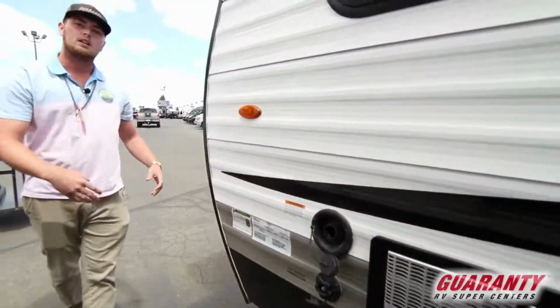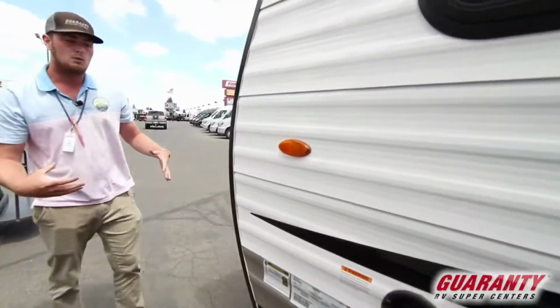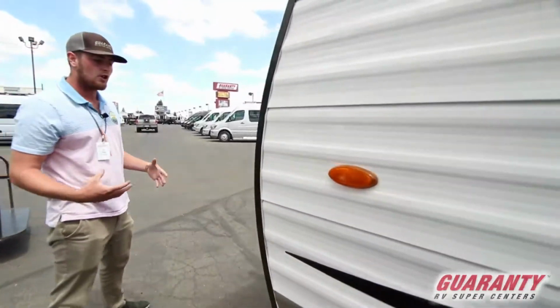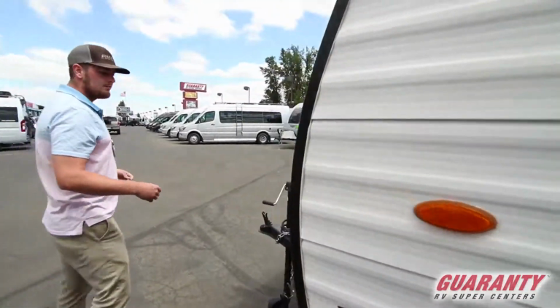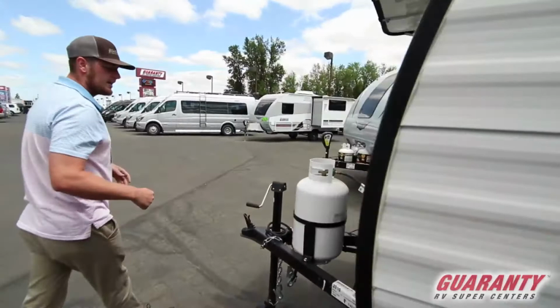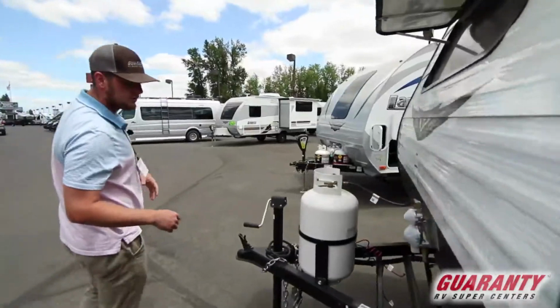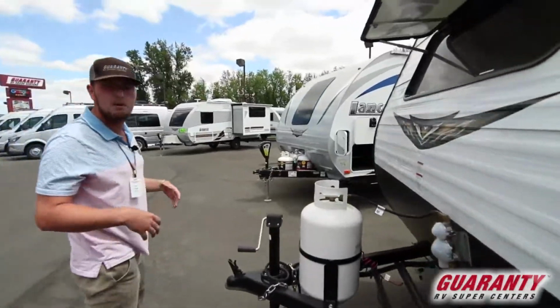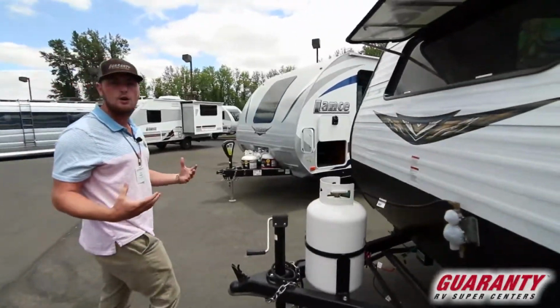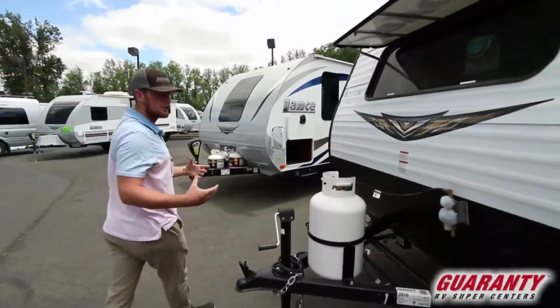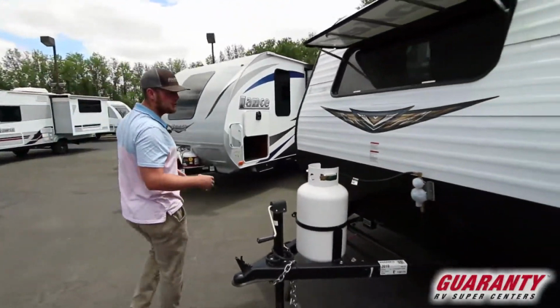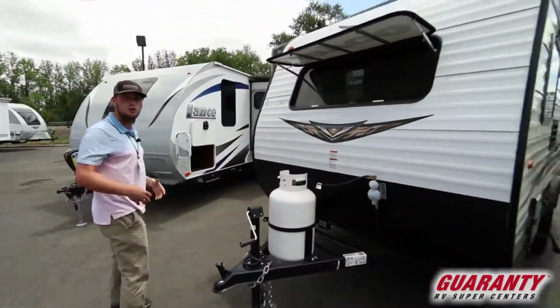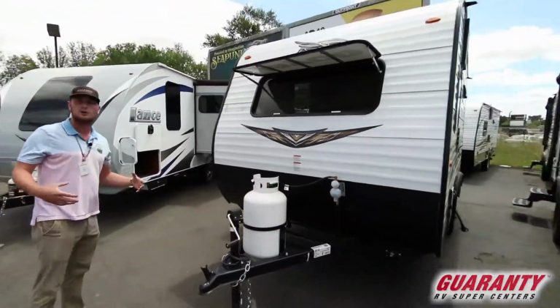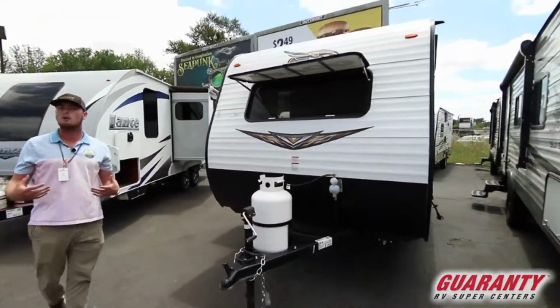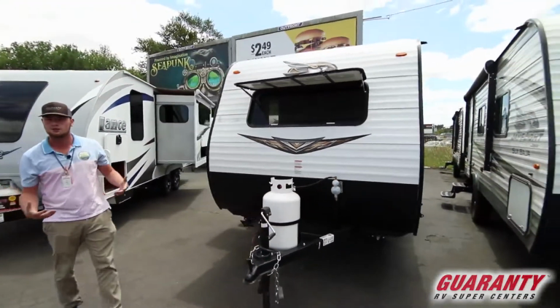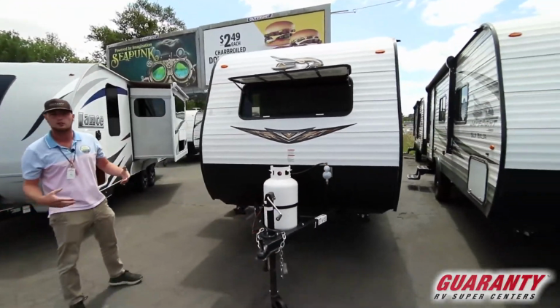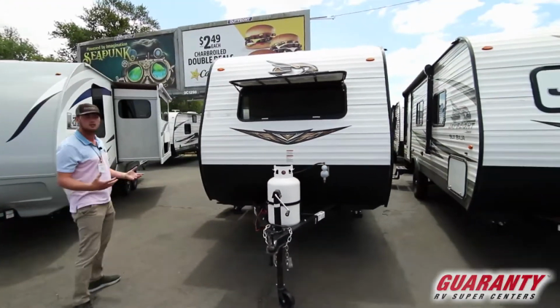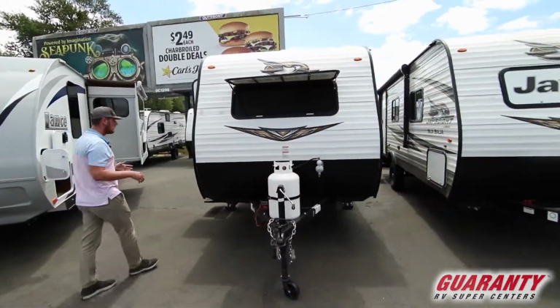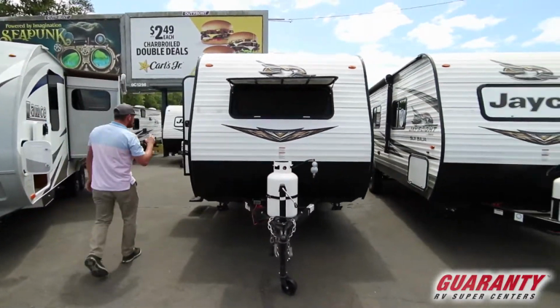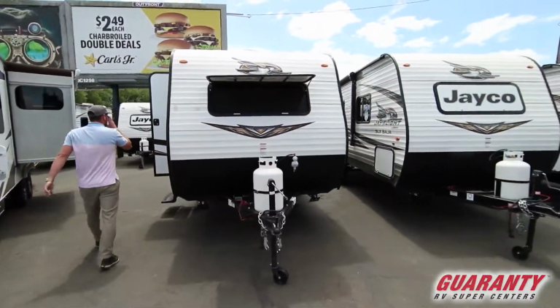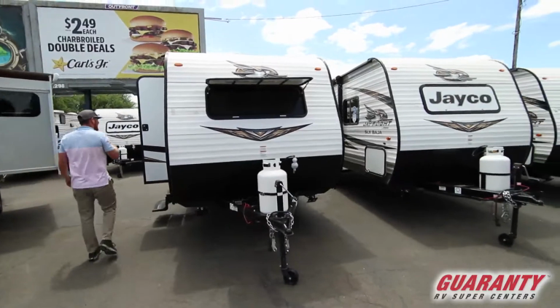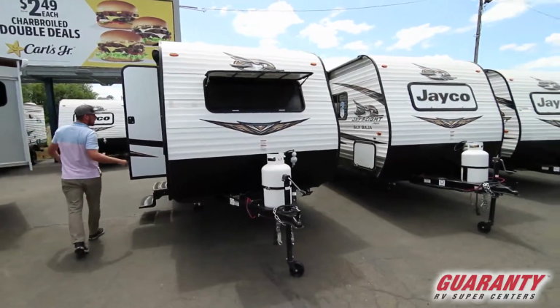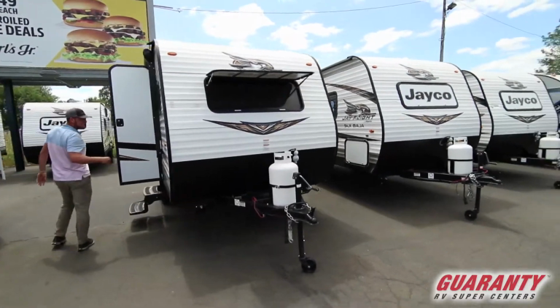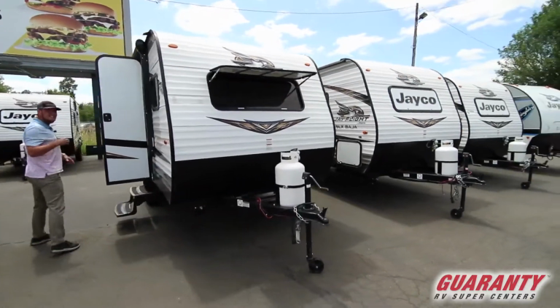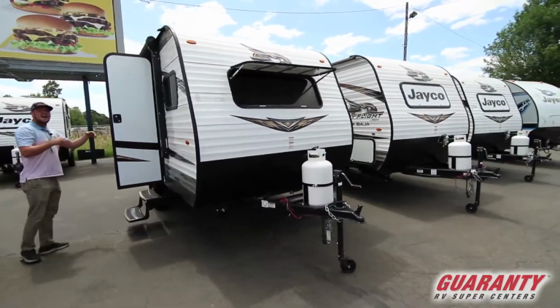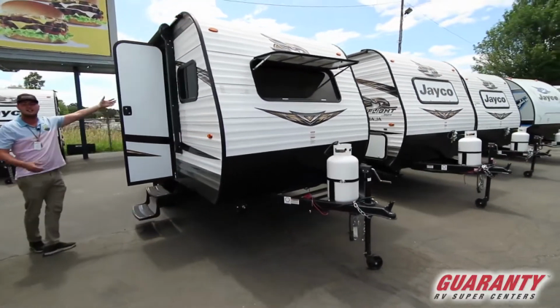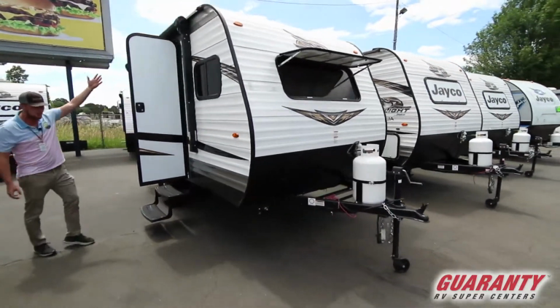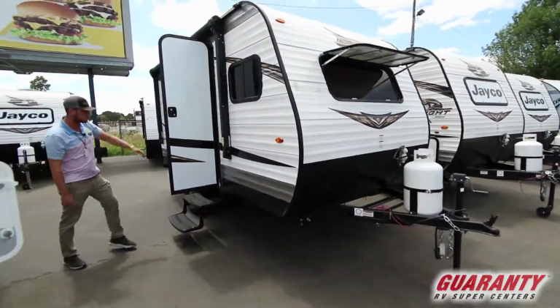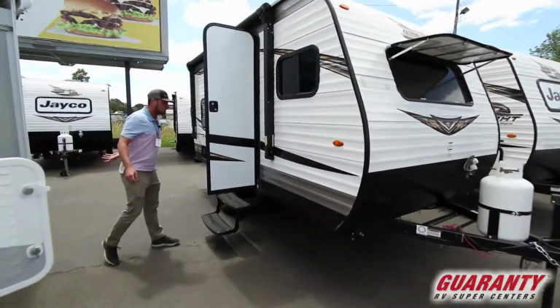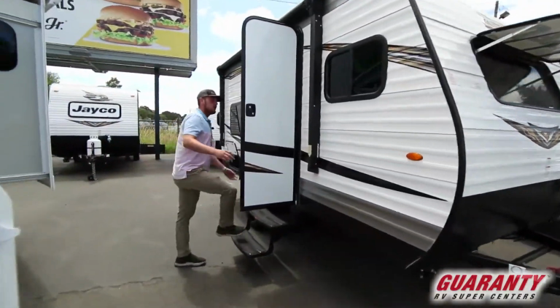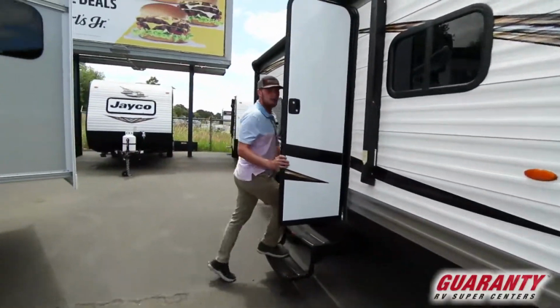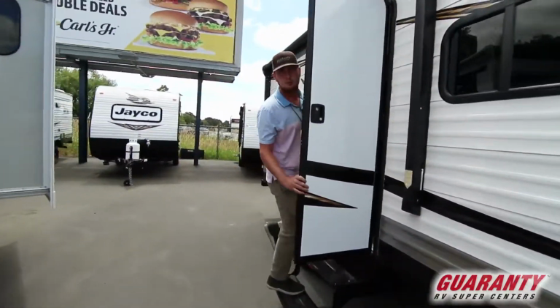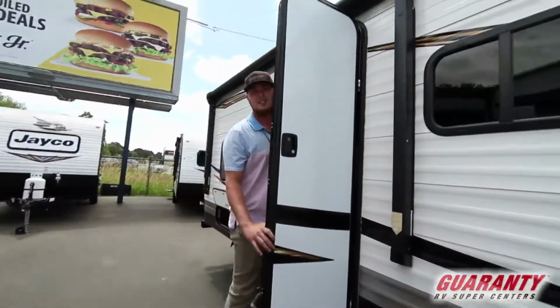This is going to be a lightweight trailer and it's also going to be a bunkhouse version, so you could tow it with a small SUV or vehicle. Now let's move on to the inside of the coach.